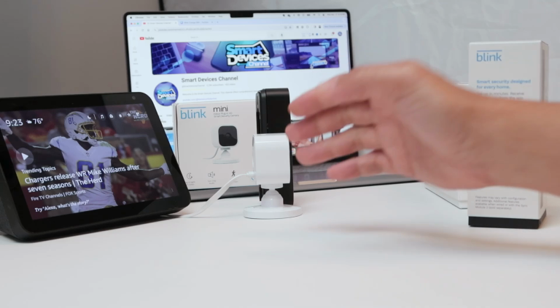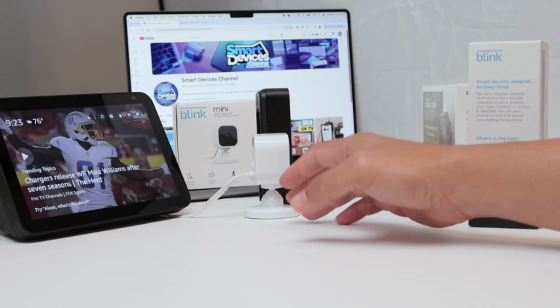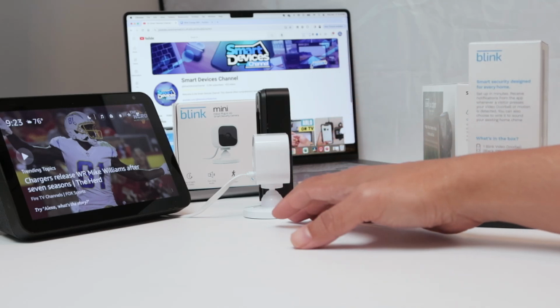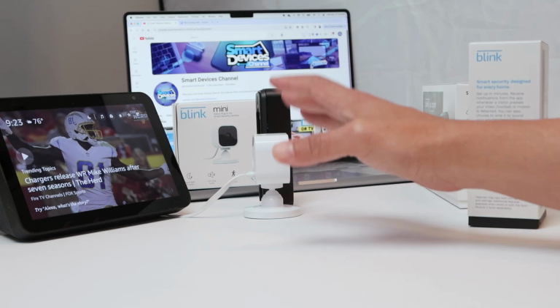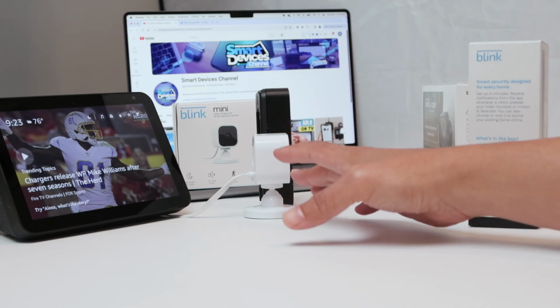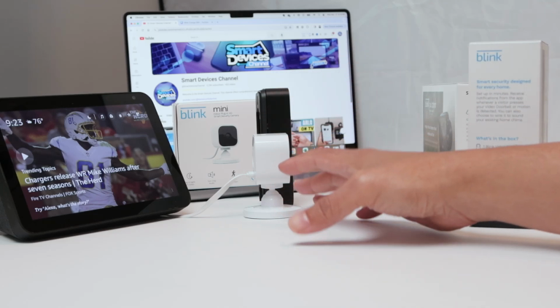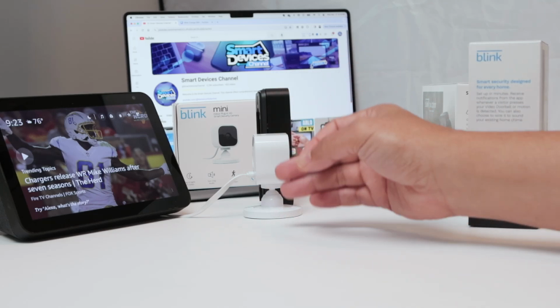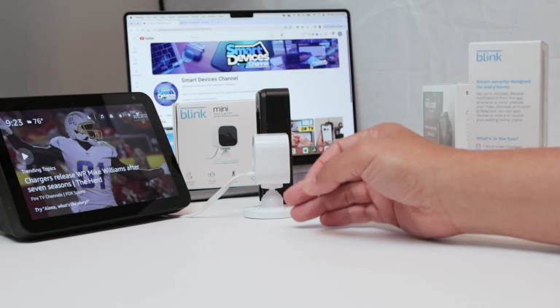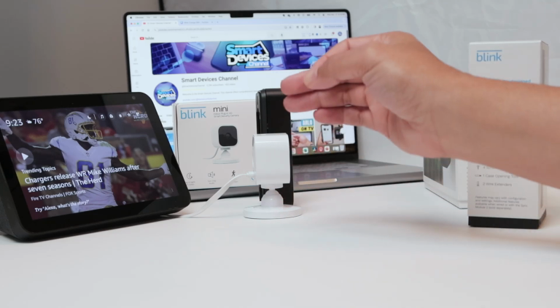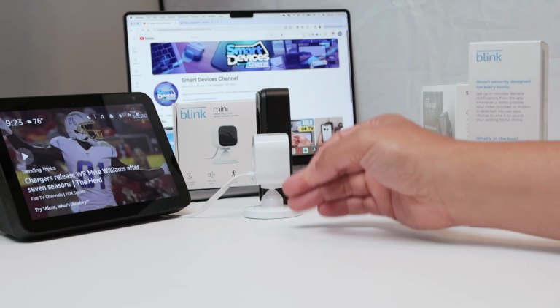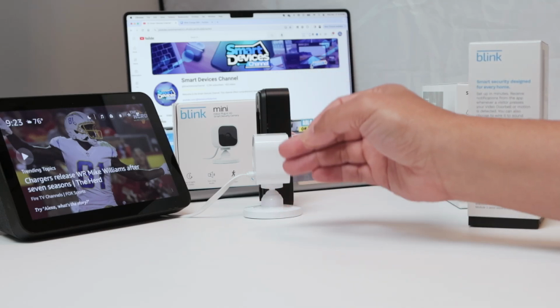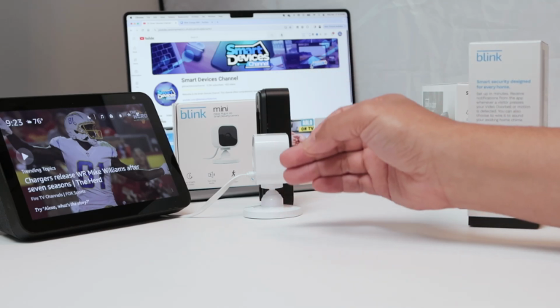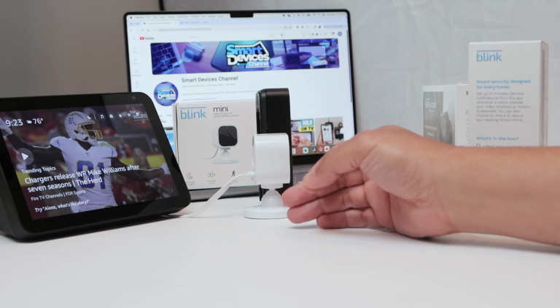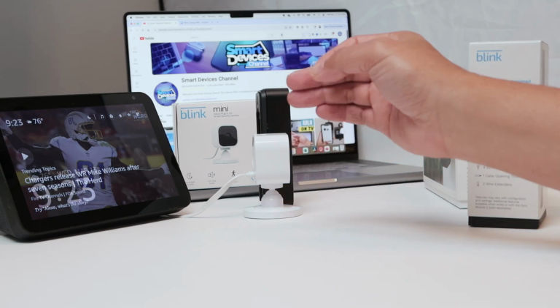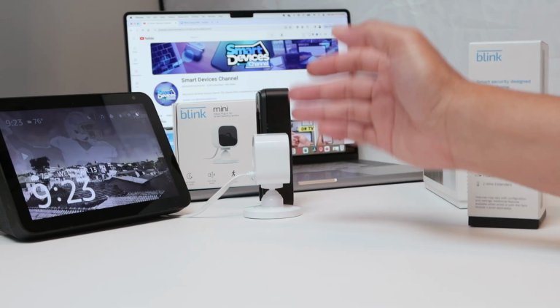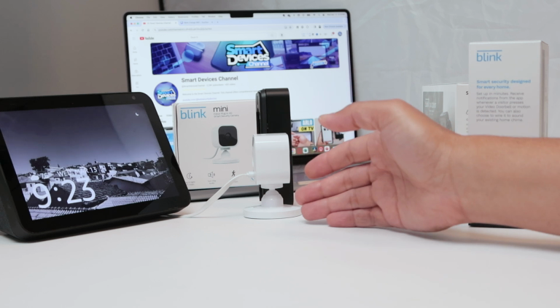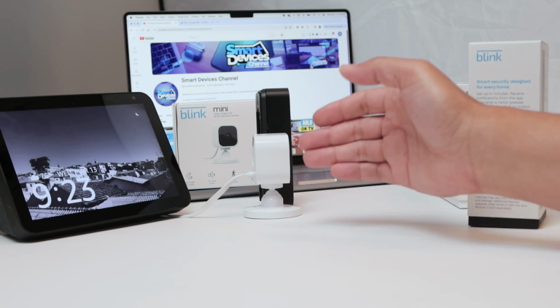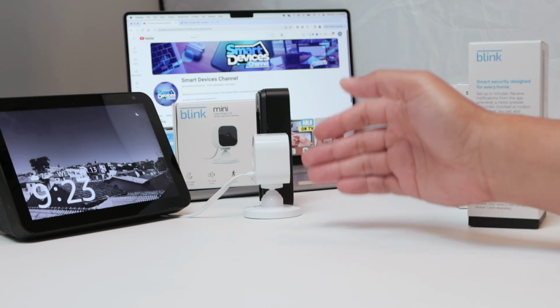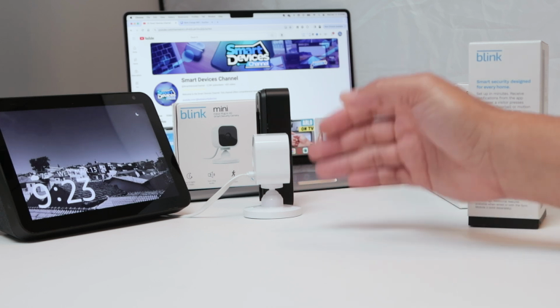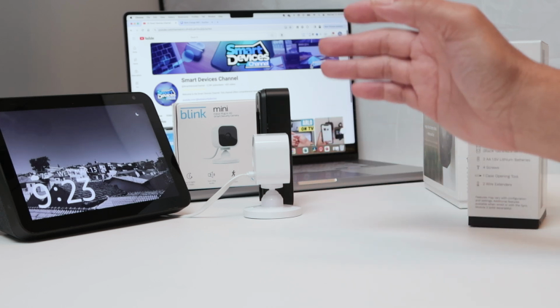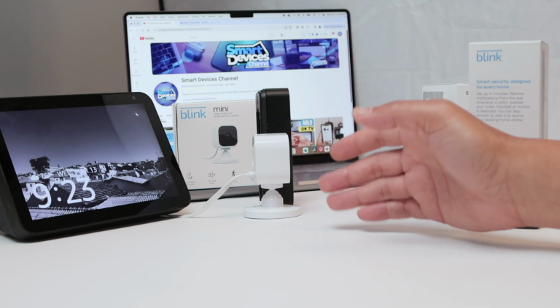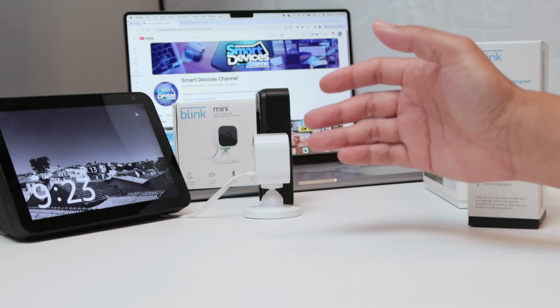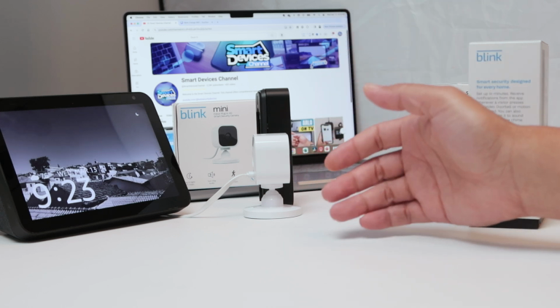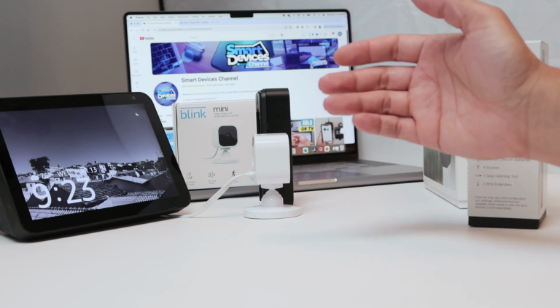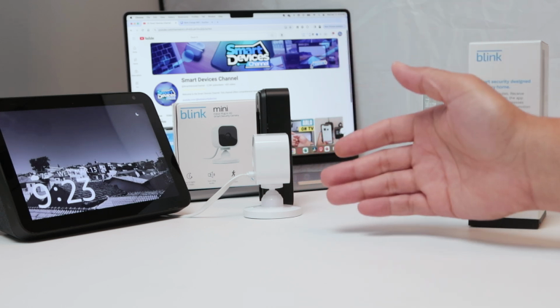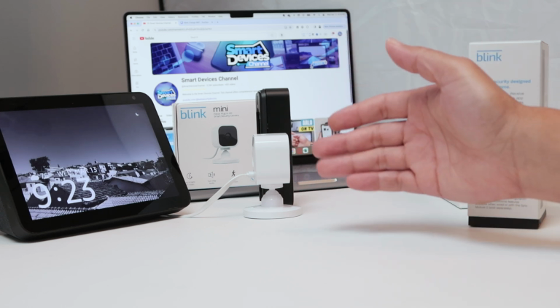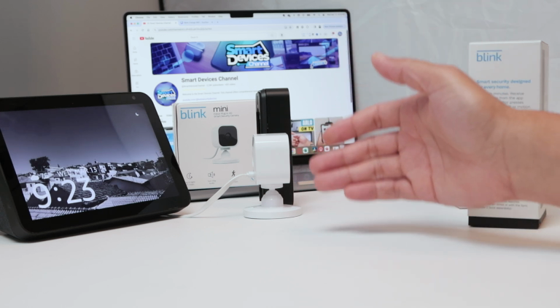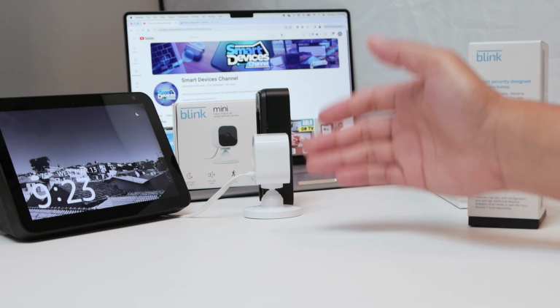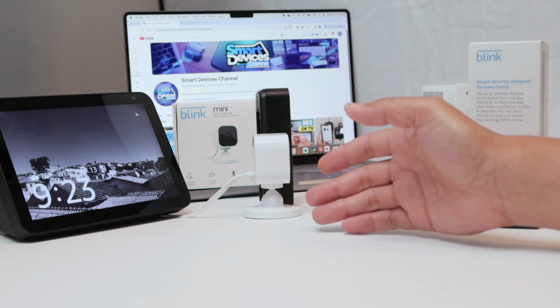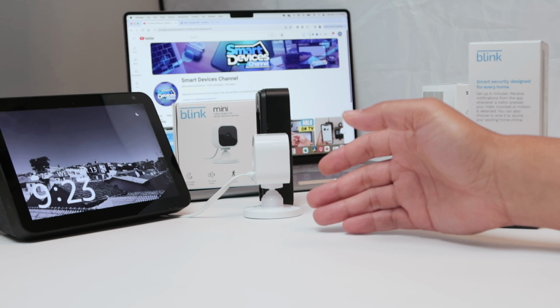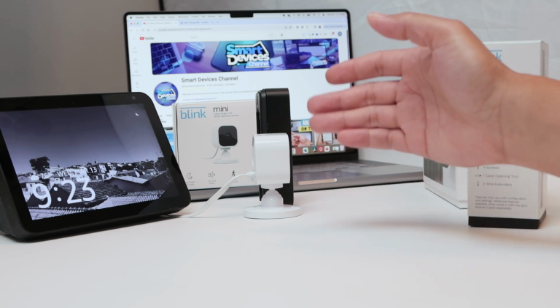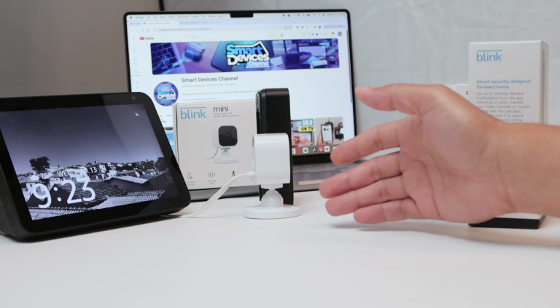Hello guys, let's talk about Blink cameras. The question is, can you view multiple cameras at once? And the answer is yes — a resounding yes. You can view all Blink cameras at once.